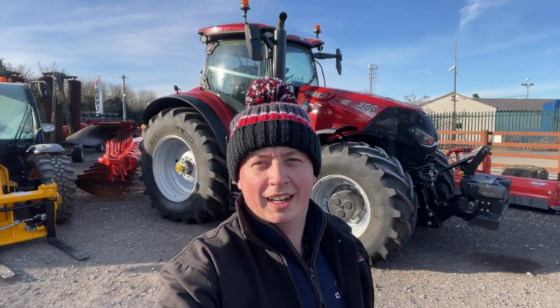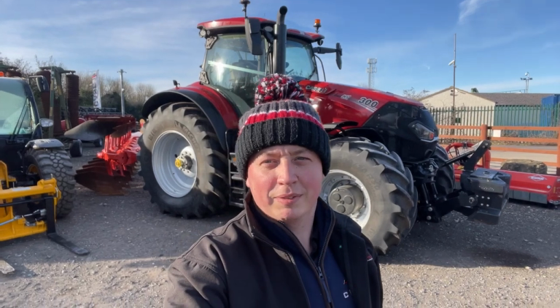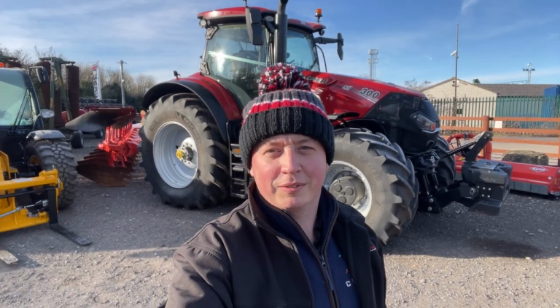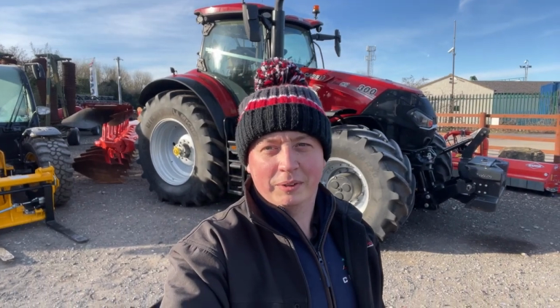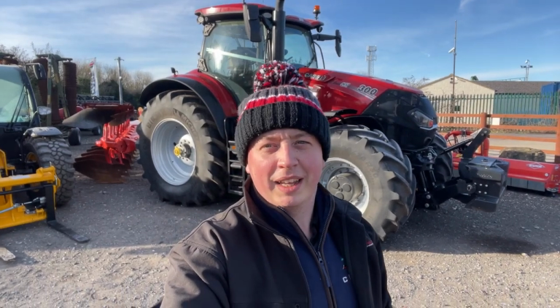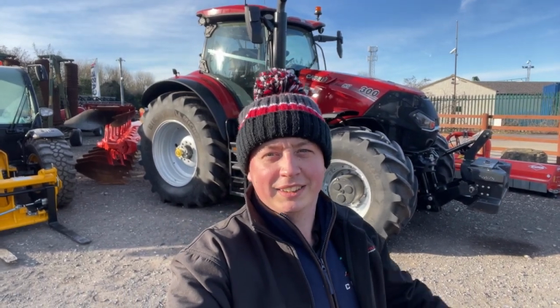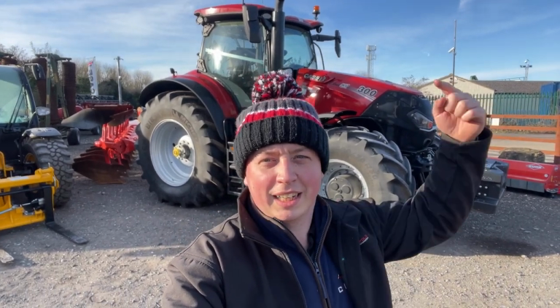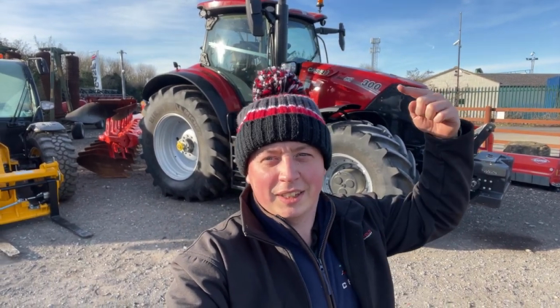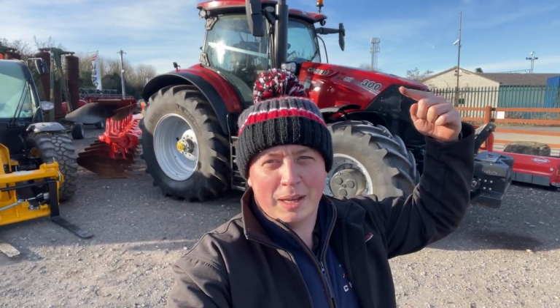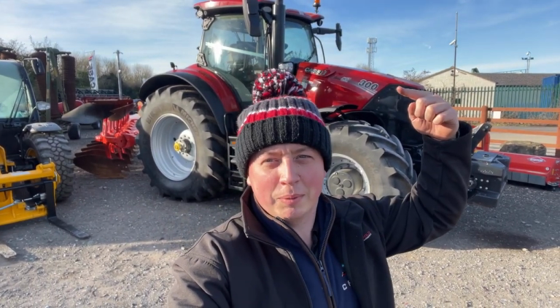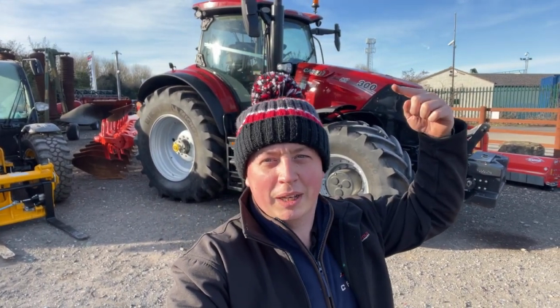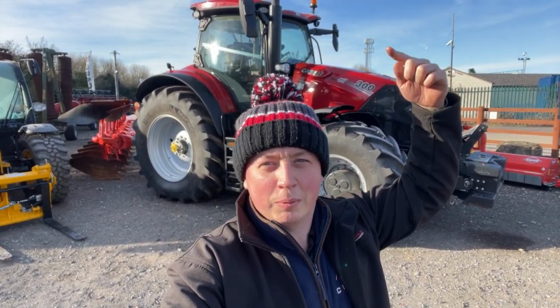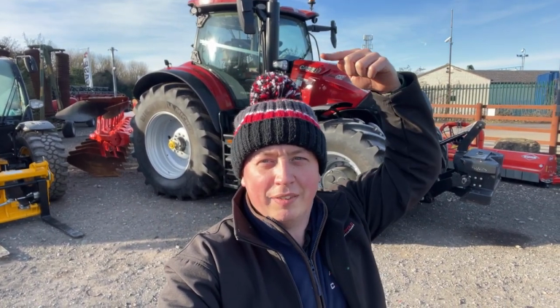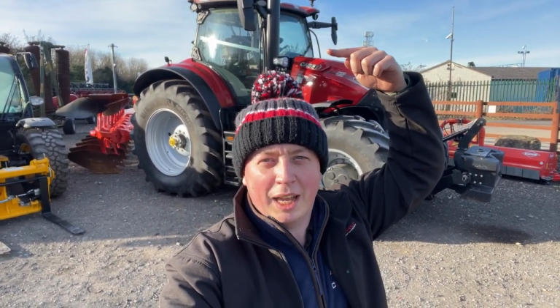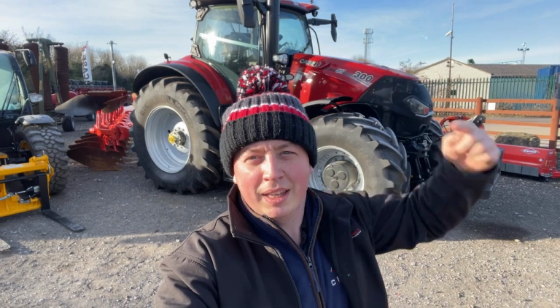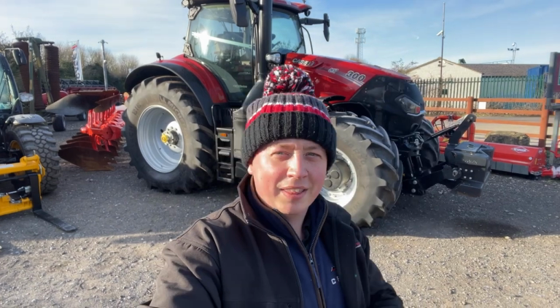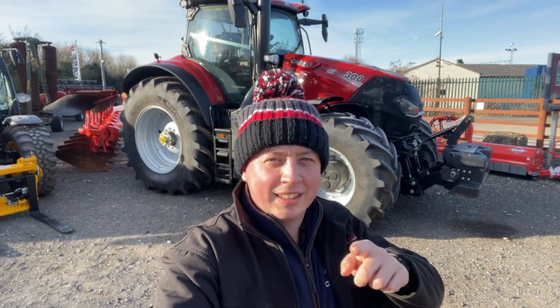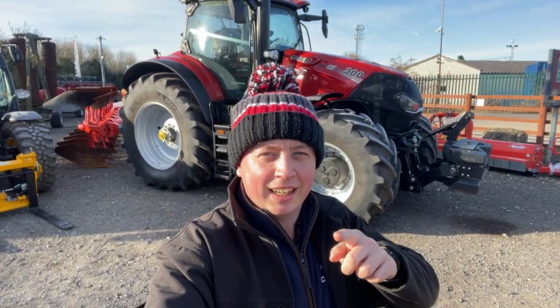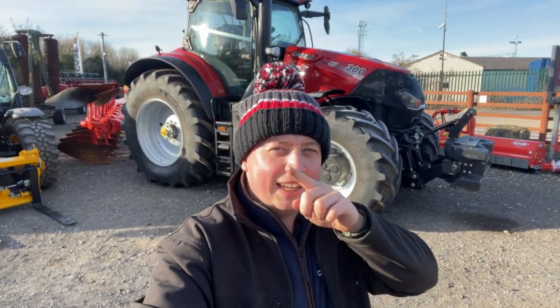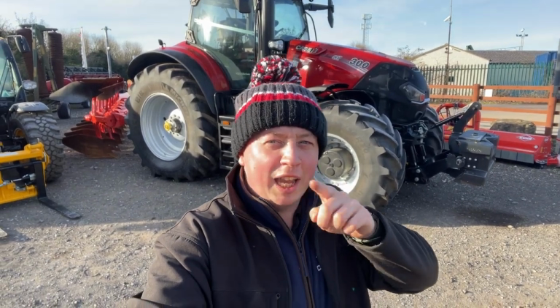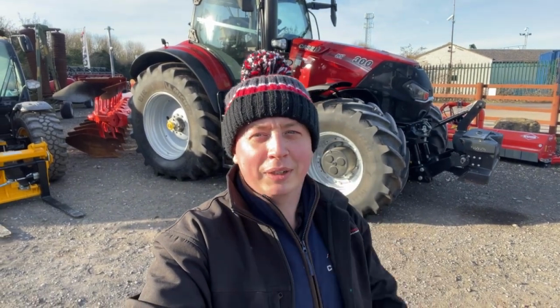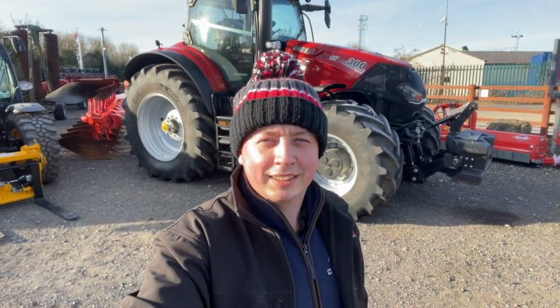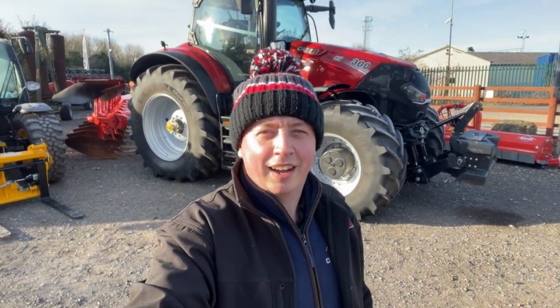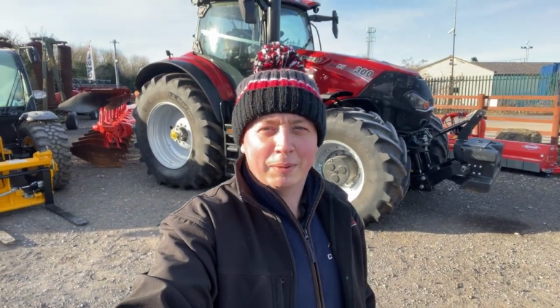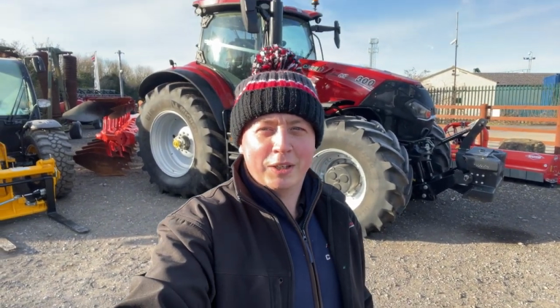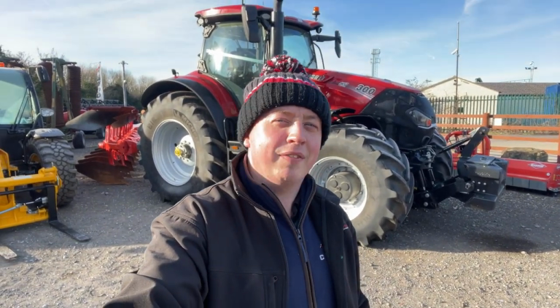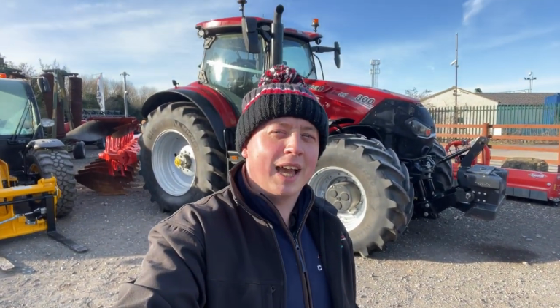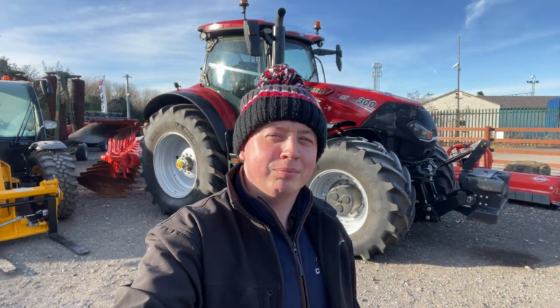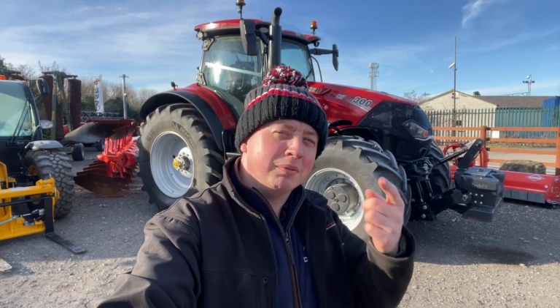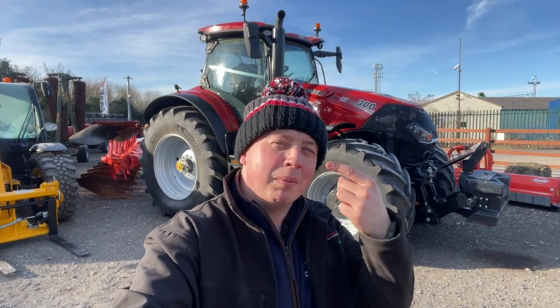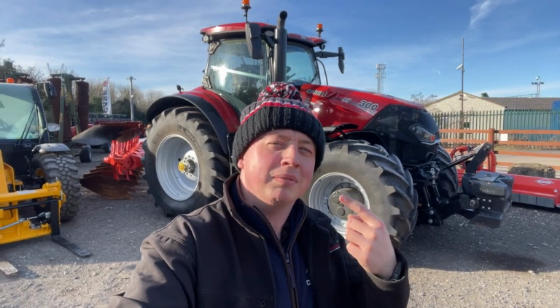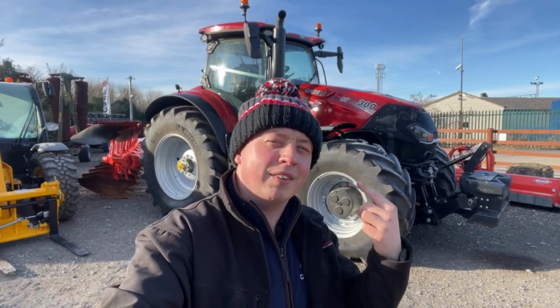Hi, it's Brad from Colson Fire Machinery. As you can see, we're standing outside with the Demo Optum 300 with the AFS cab. These are eight points I like about the new AFS cab. Come on, let's have a look.